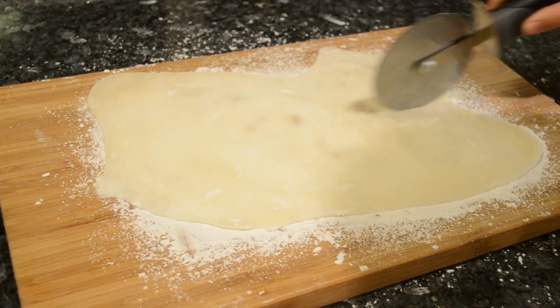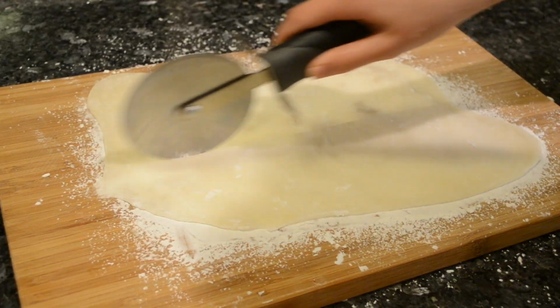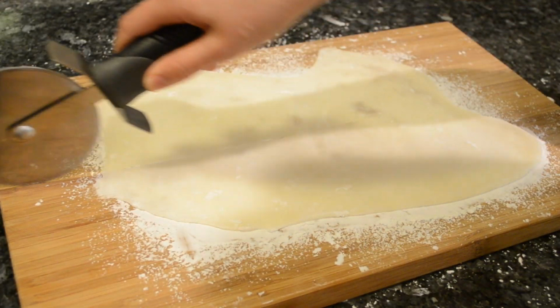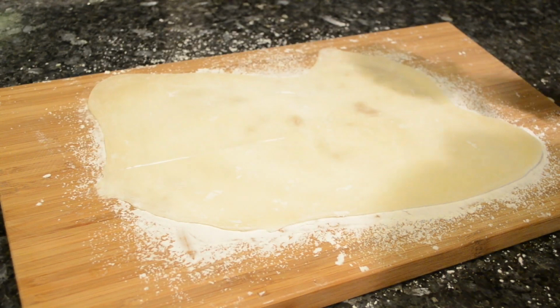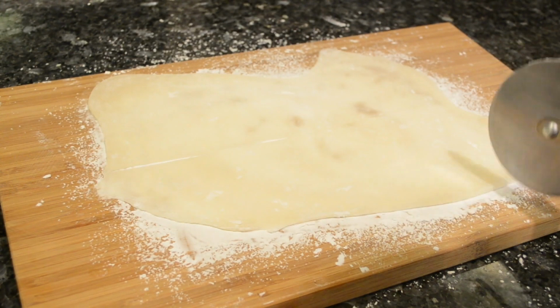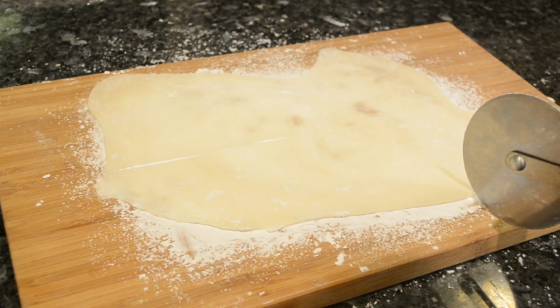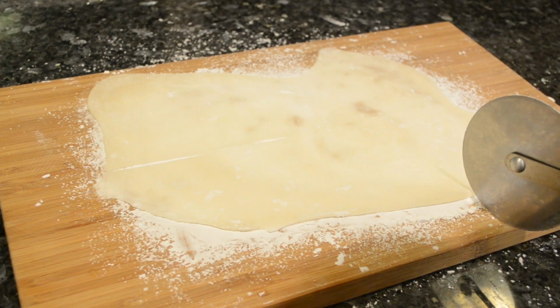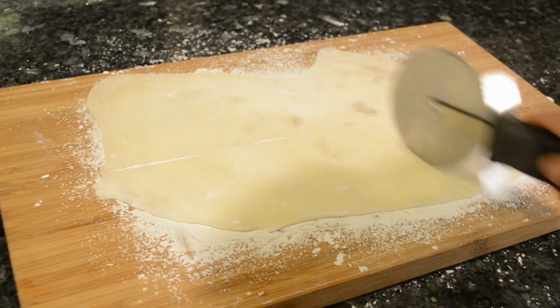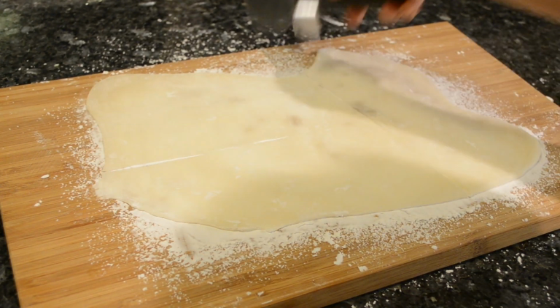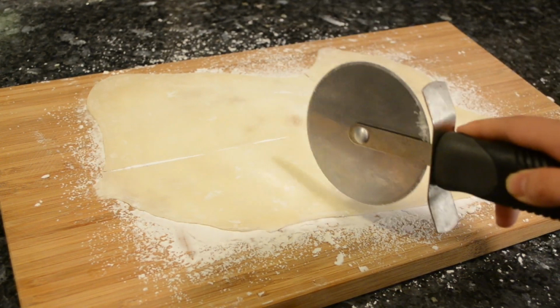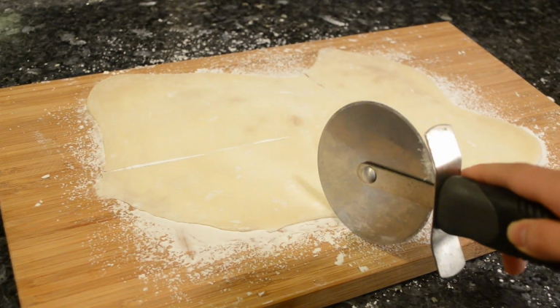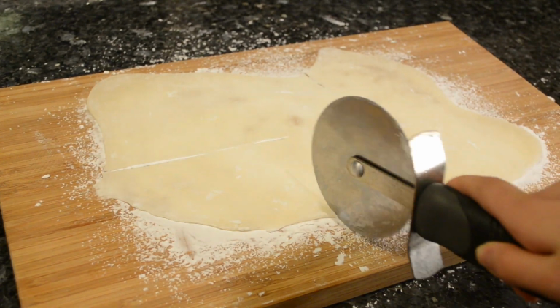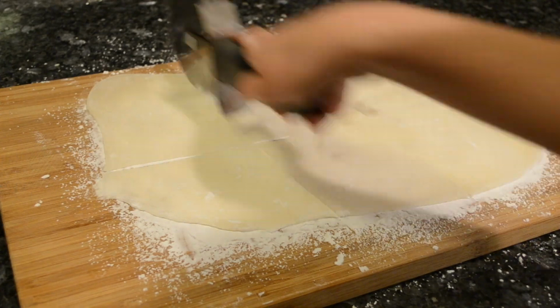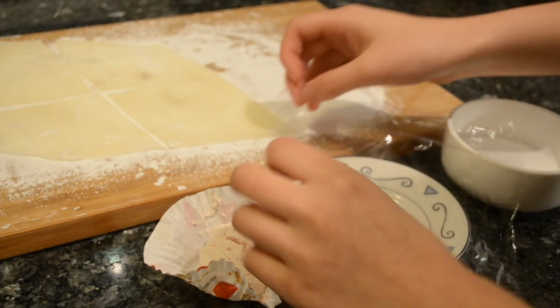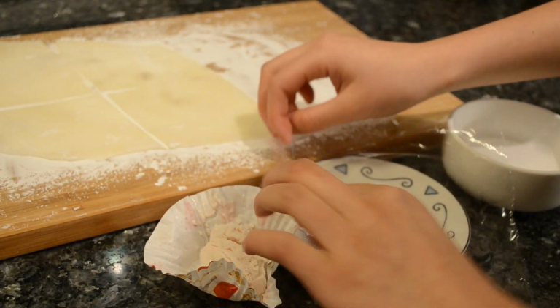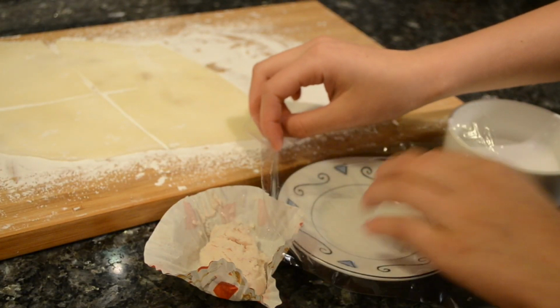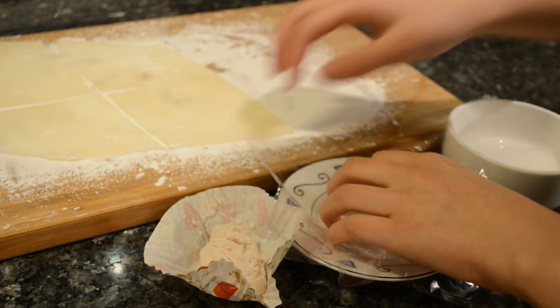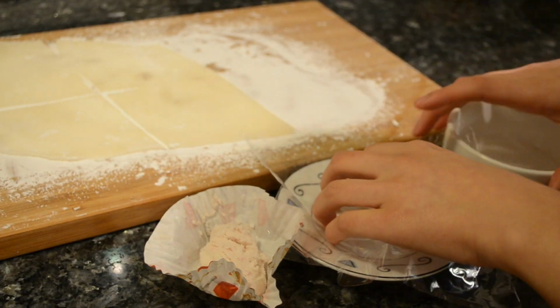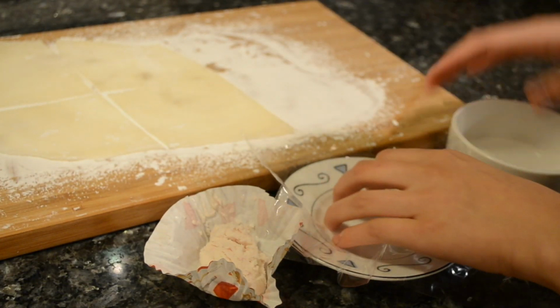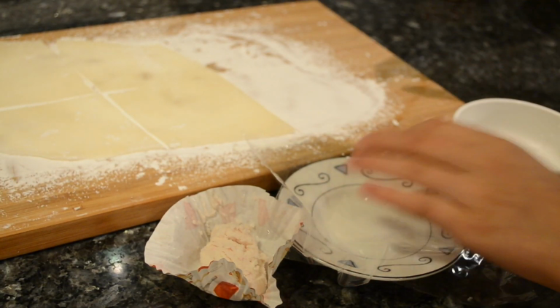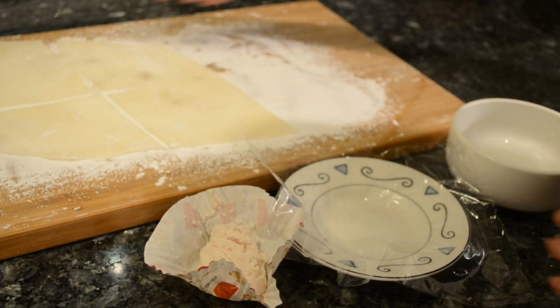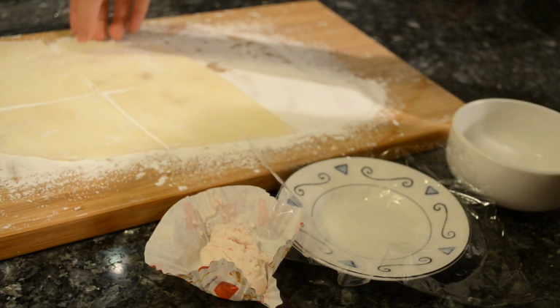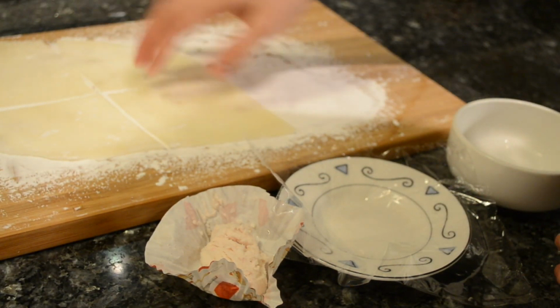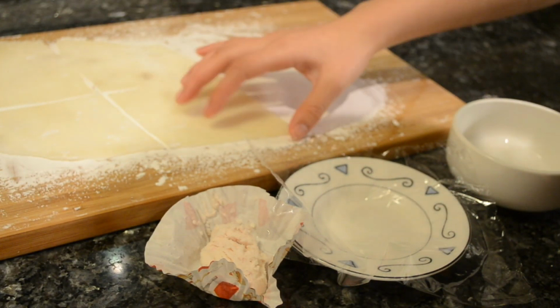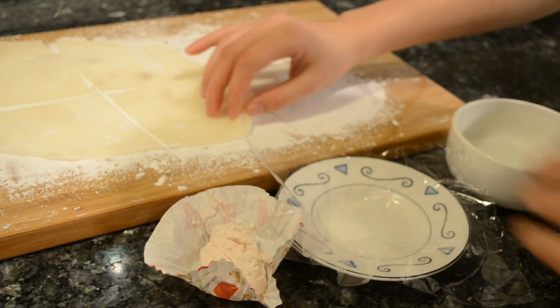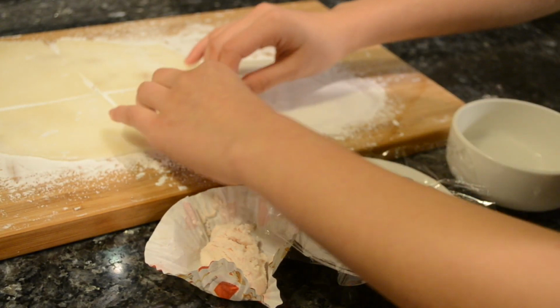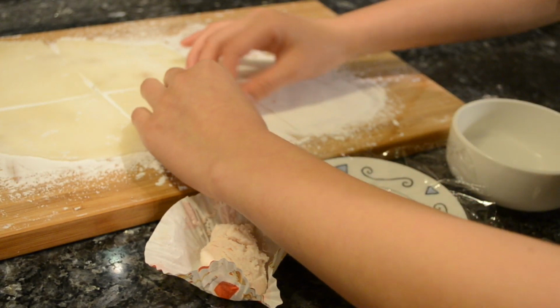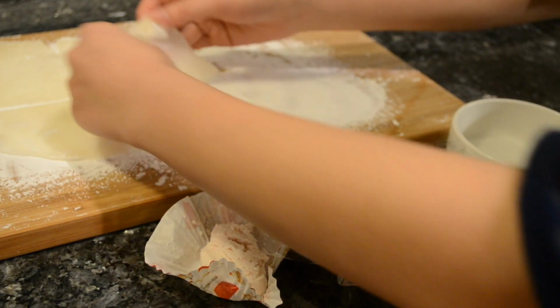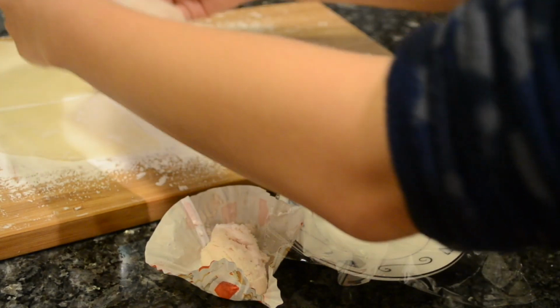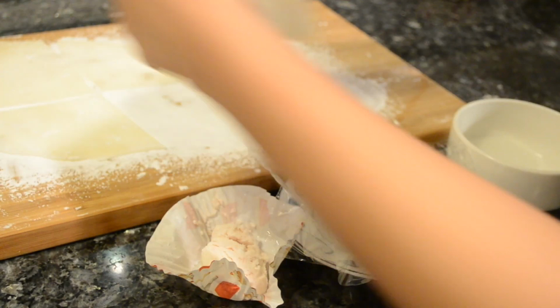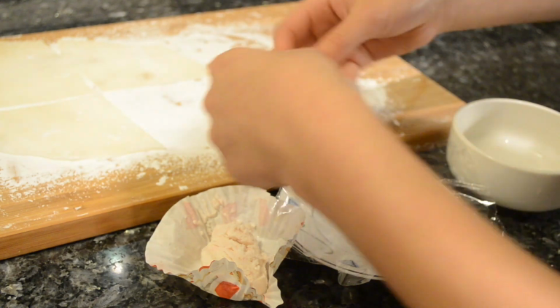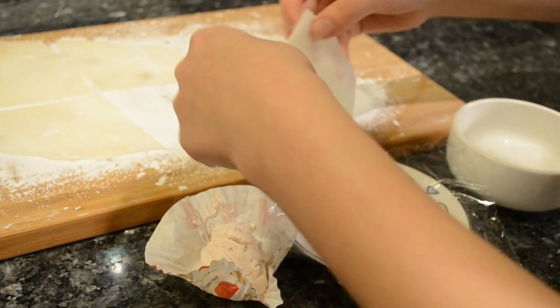Using a pizza cutter, cut your mochi into six pieces. After letting the mochi cool, lay down a sheet of saran wrap, then the mochi, then your ice cream.